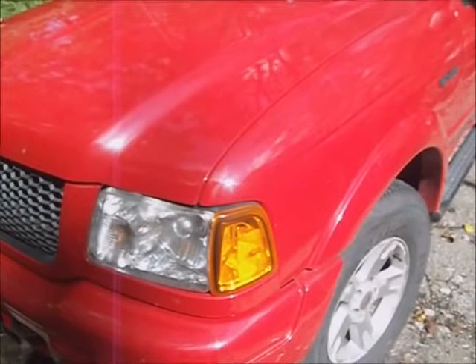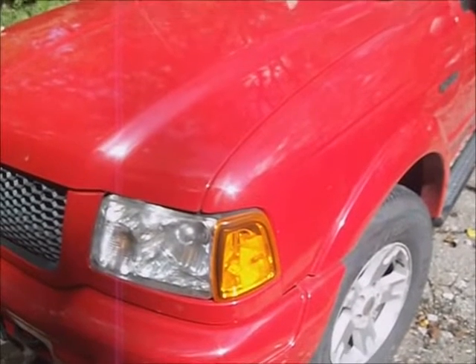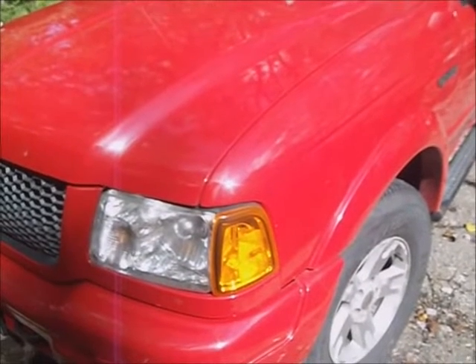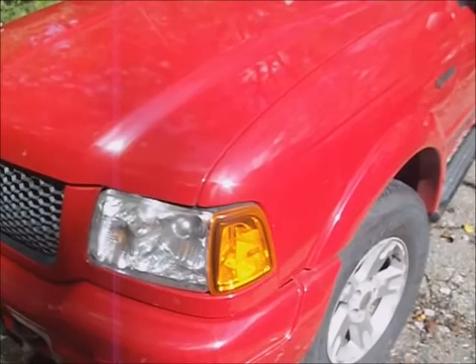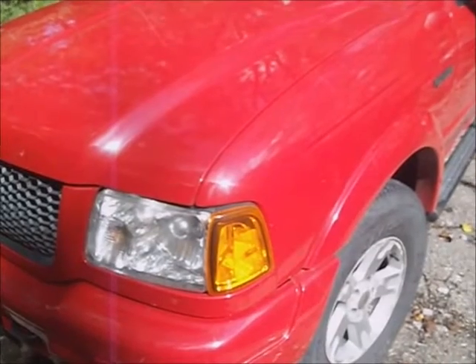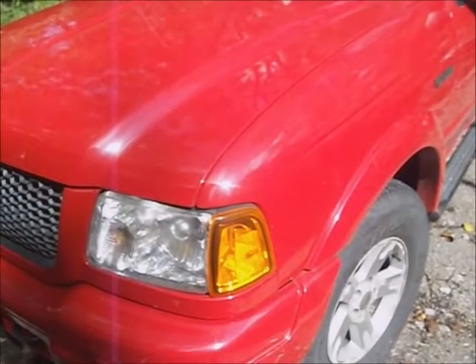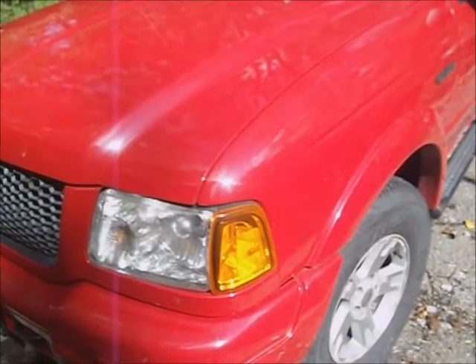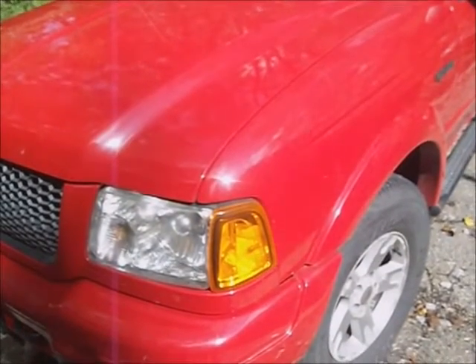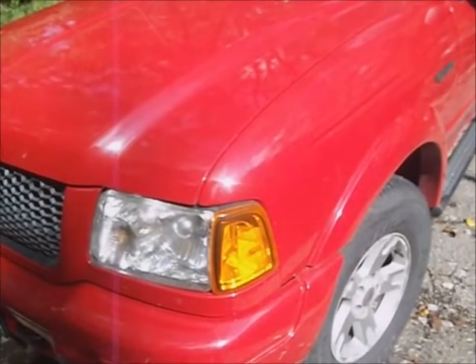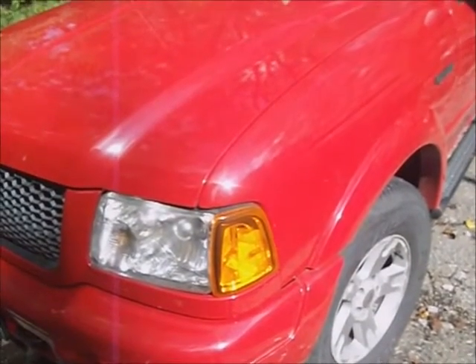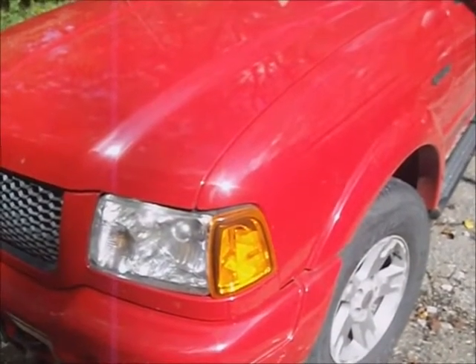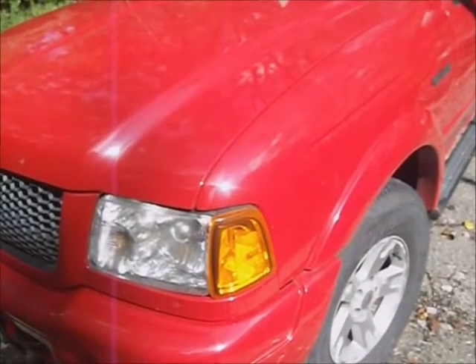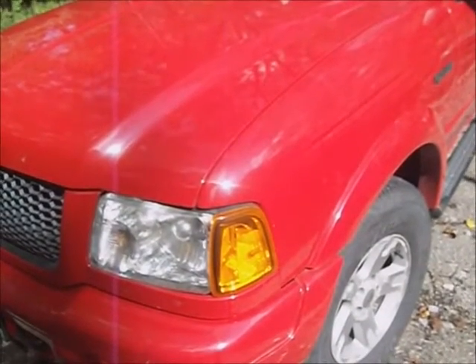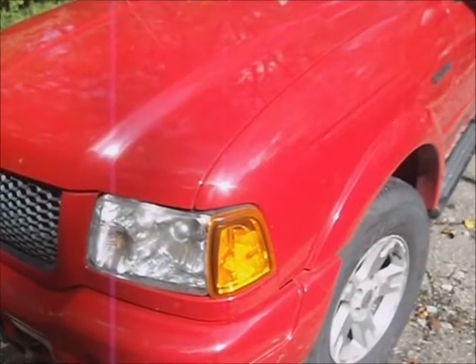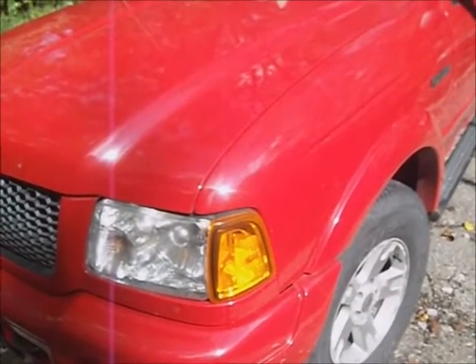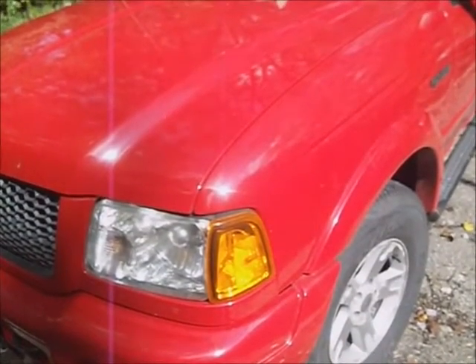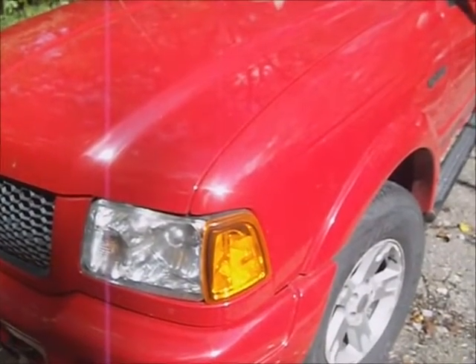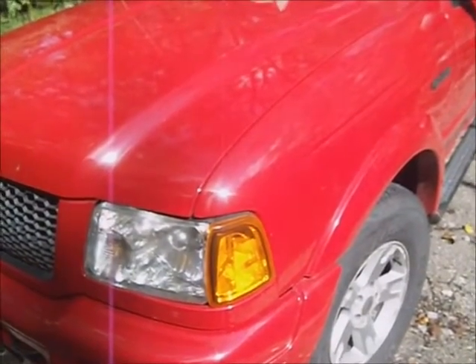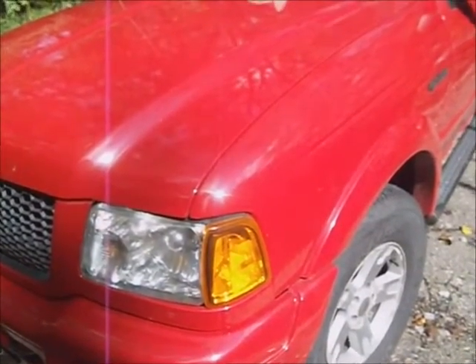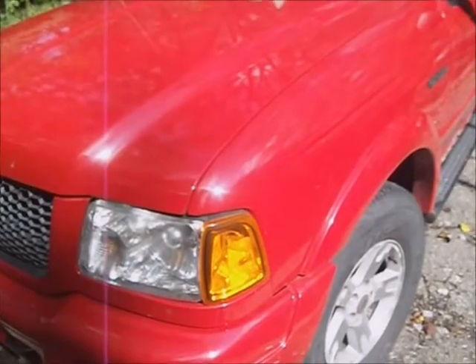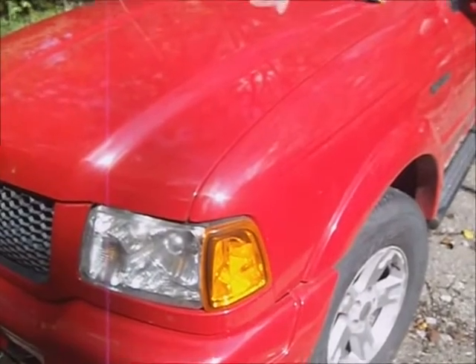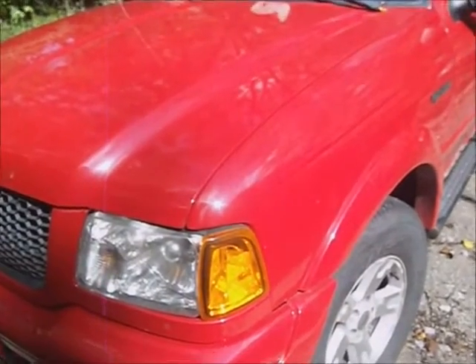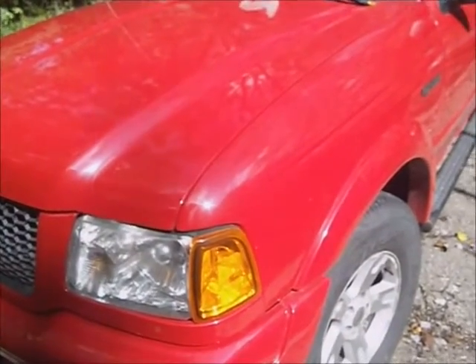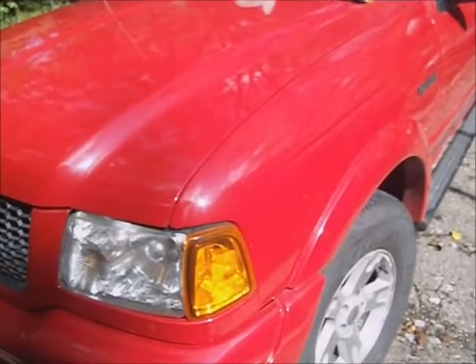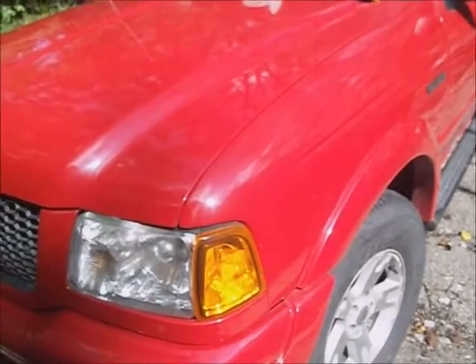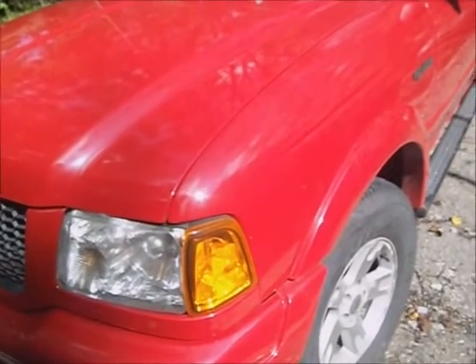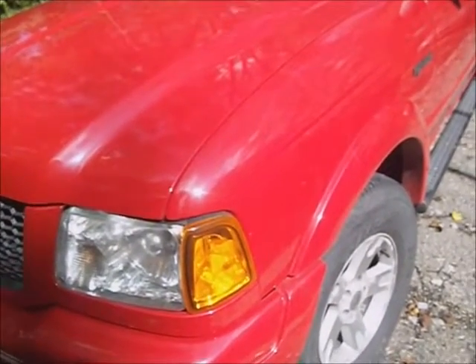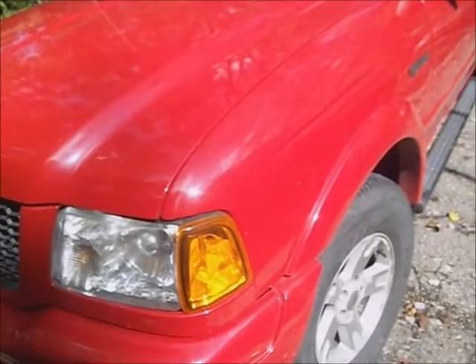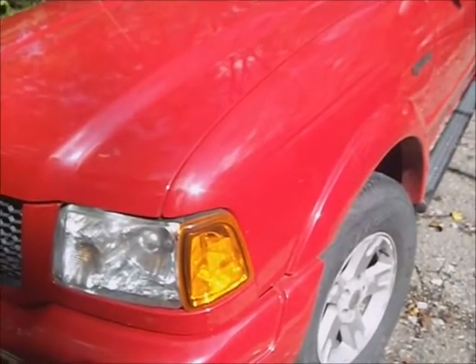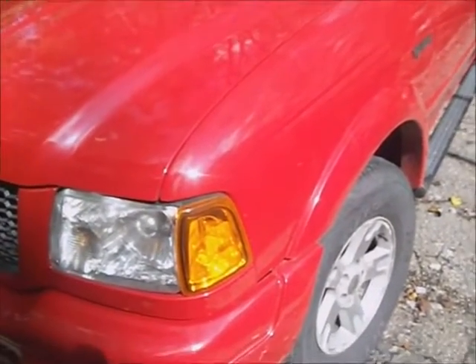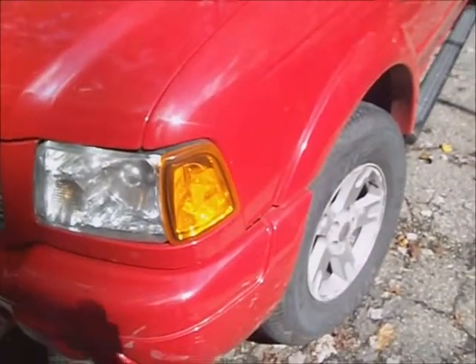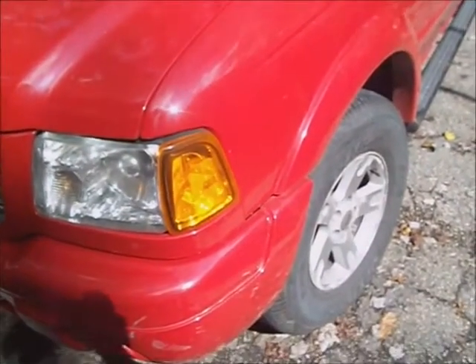This is a 2002 Ford Ranger, 4 liter single overhead cam, 4 wheel drive, and has a problem with howling in the front end — a lot of the wheel bearings are bad.